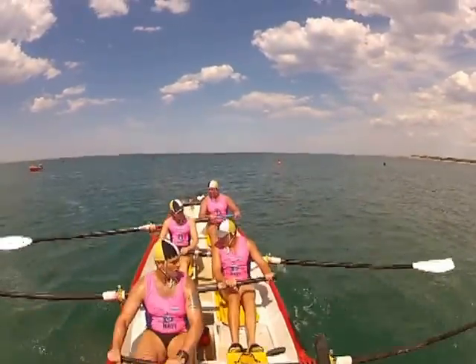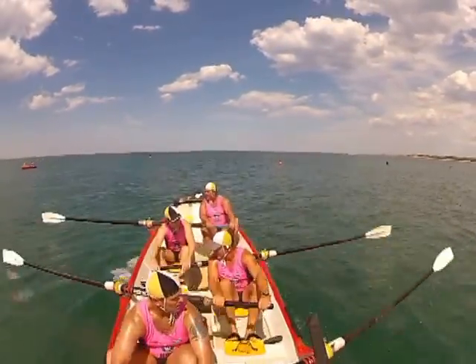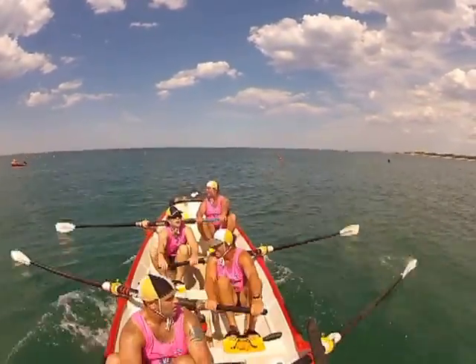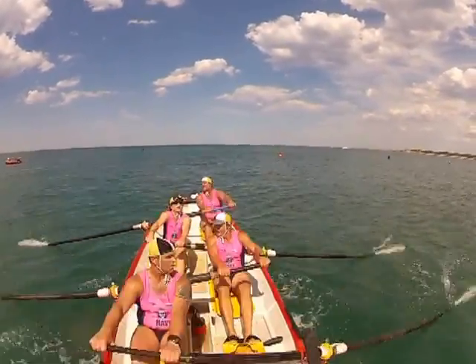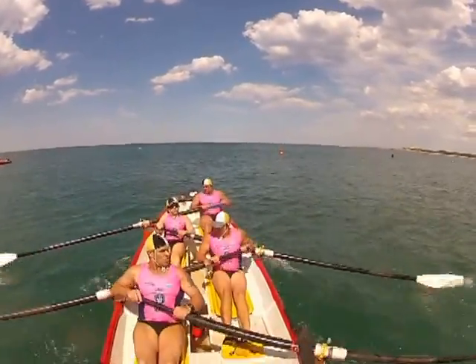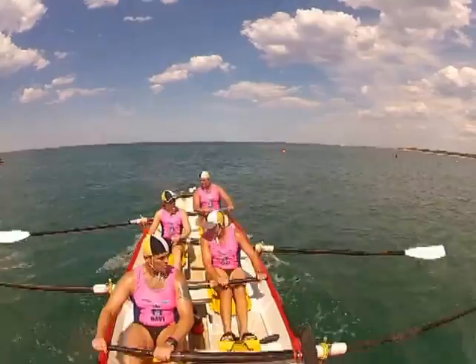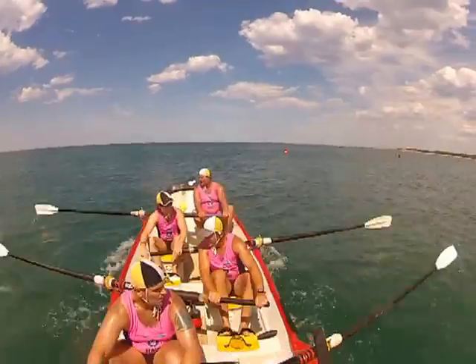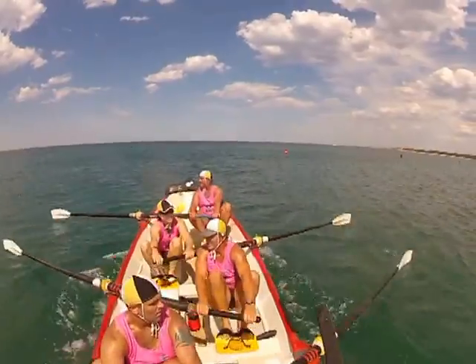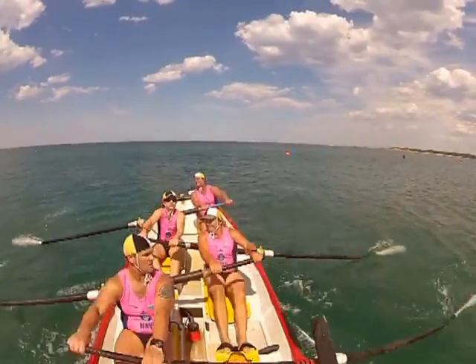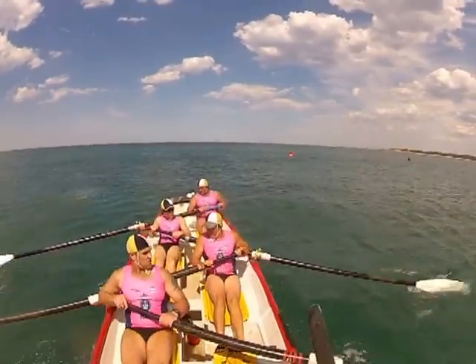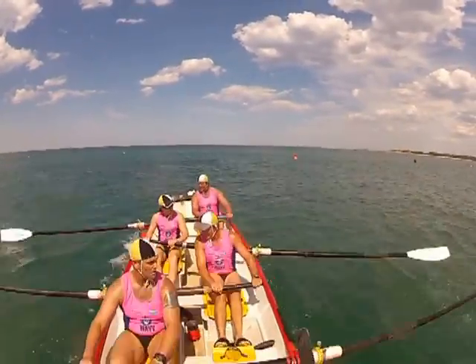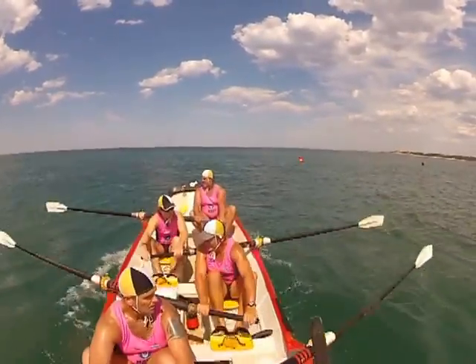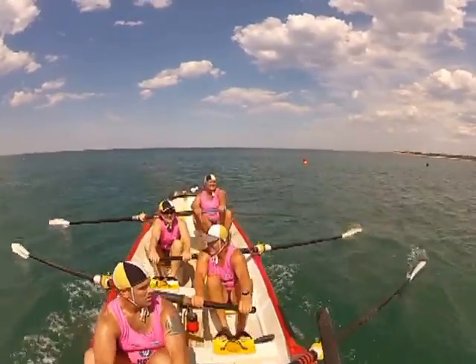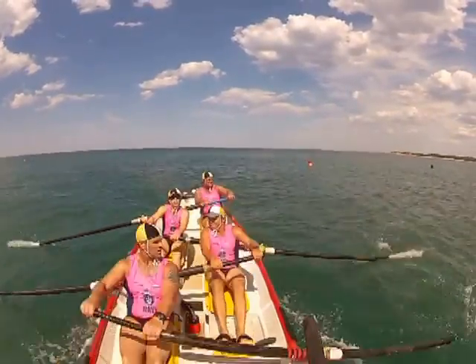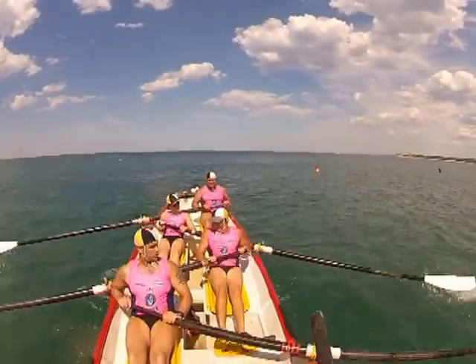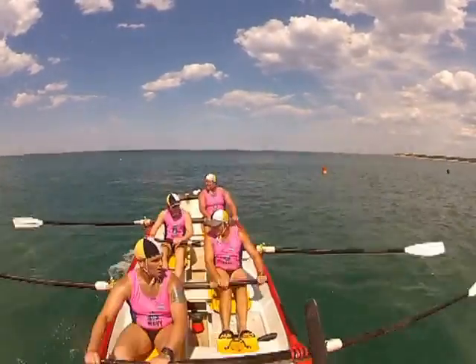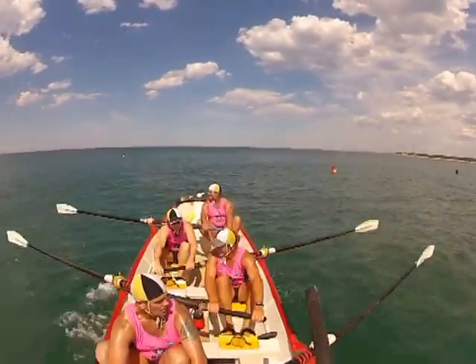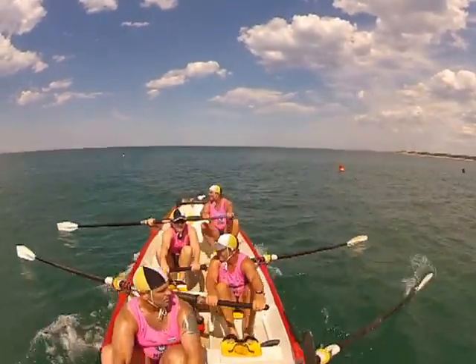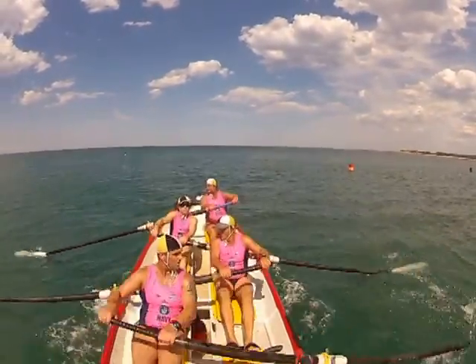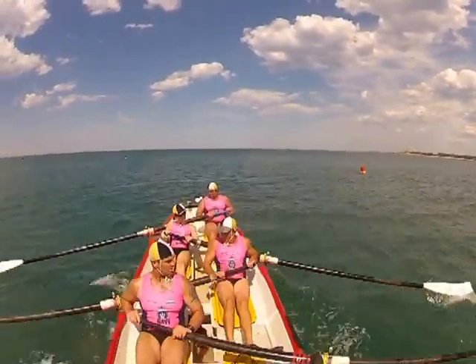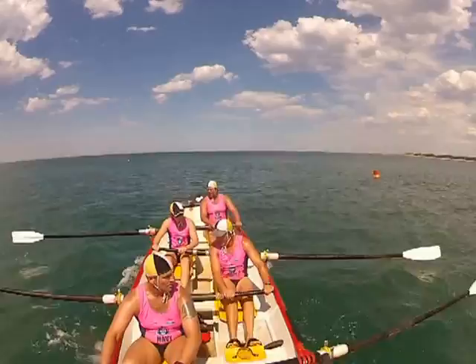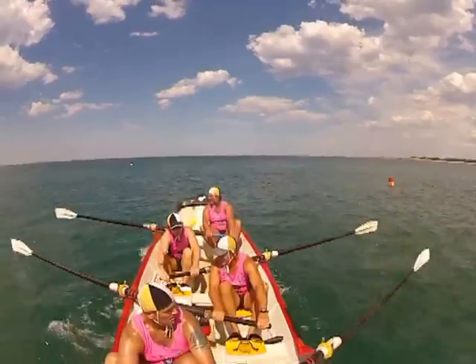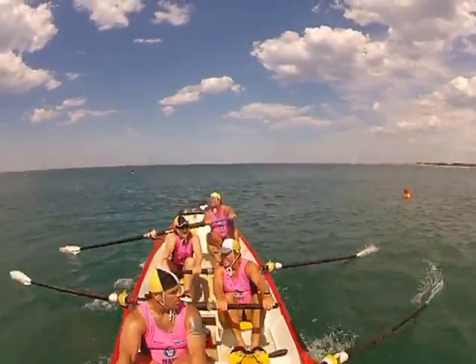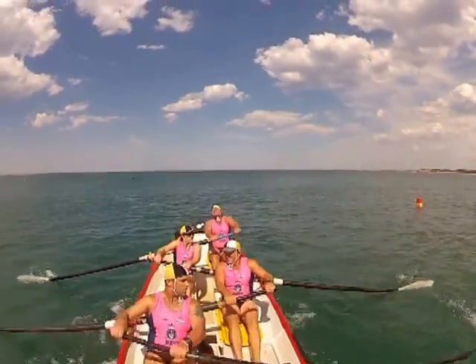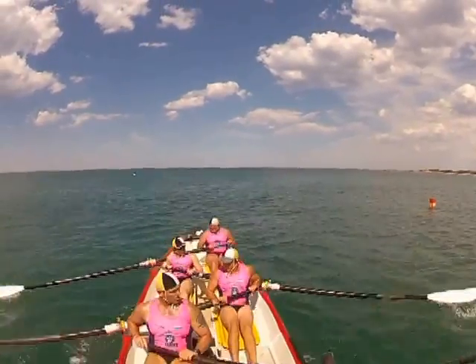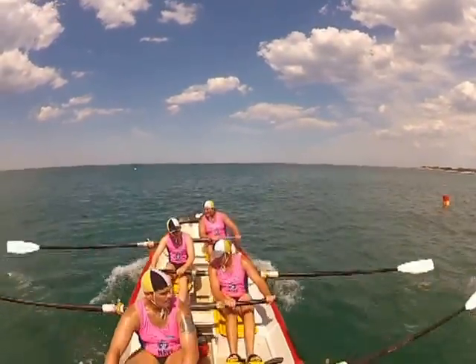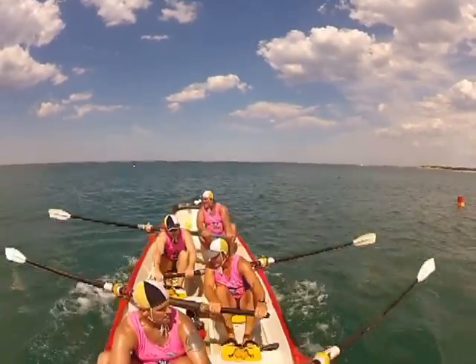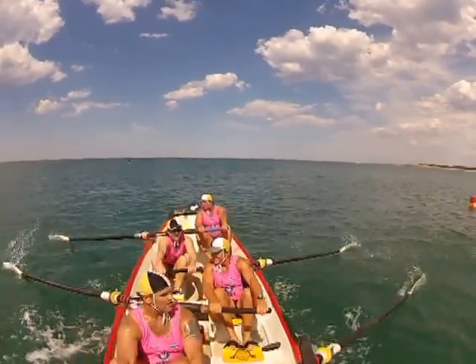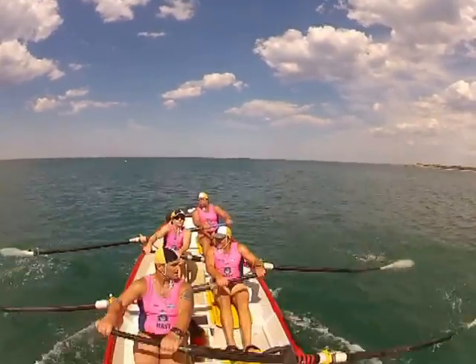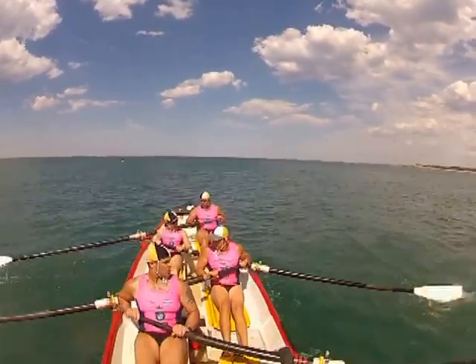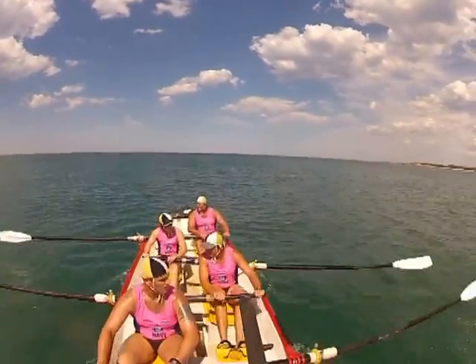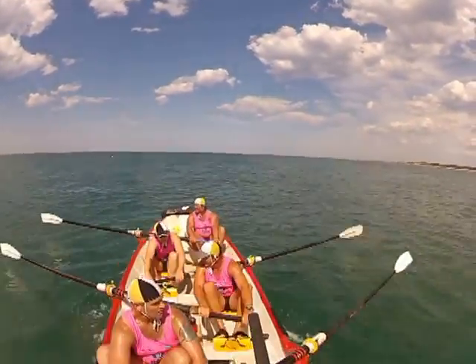Stay in time, that's eight, two more hard ones. Nine, ten. Ok long, now breathe boys. Big breath in now, that's it.